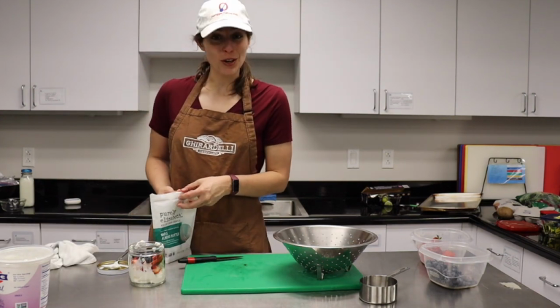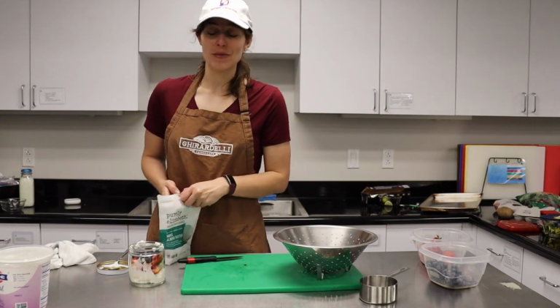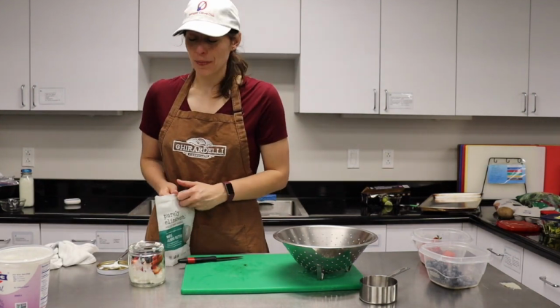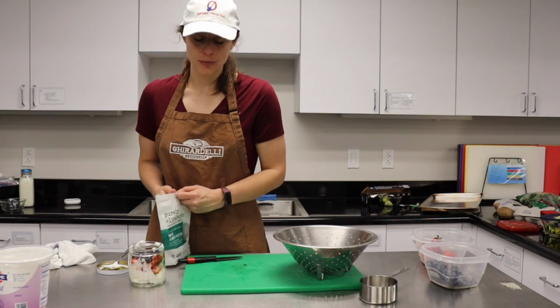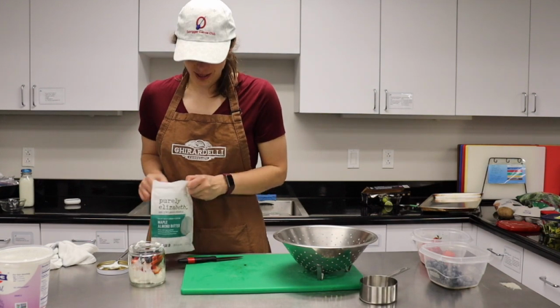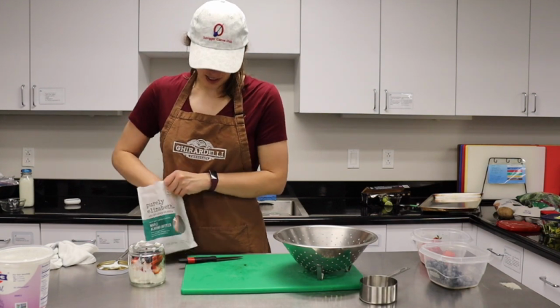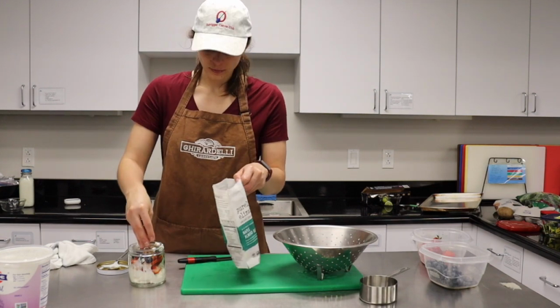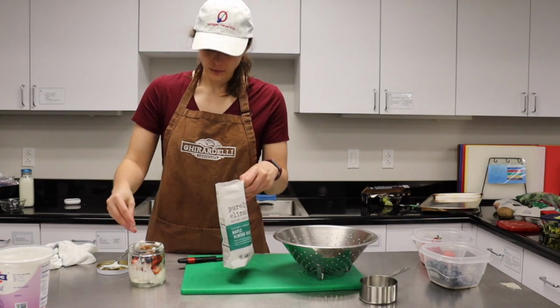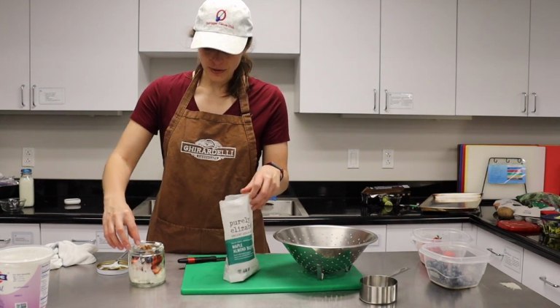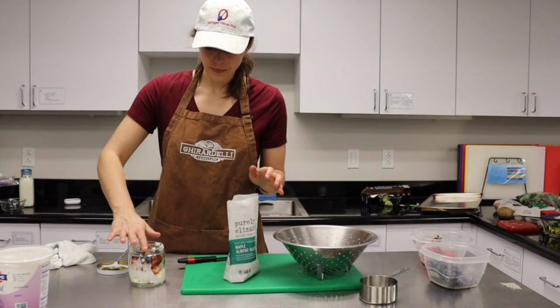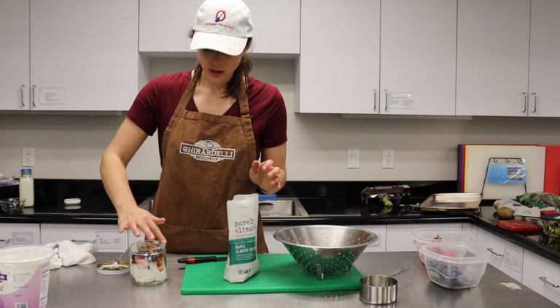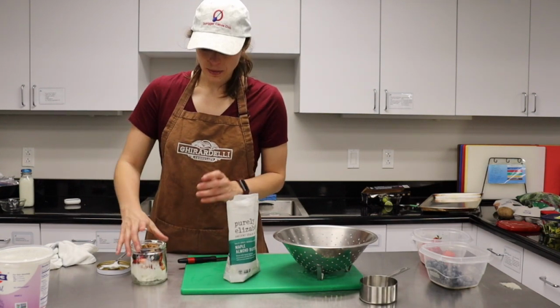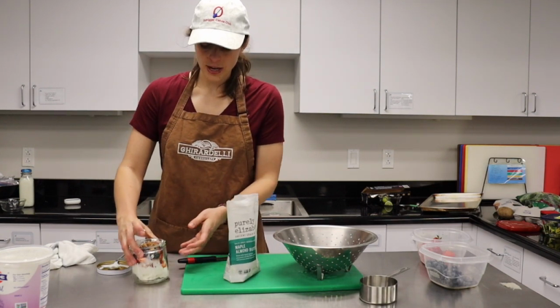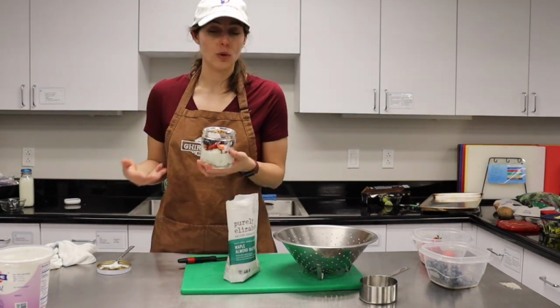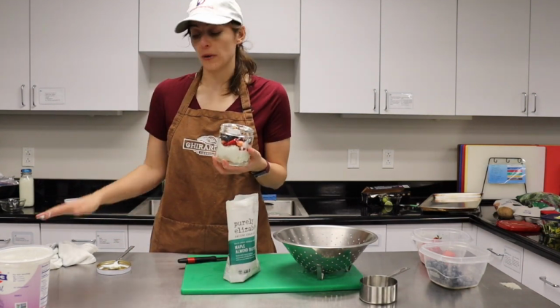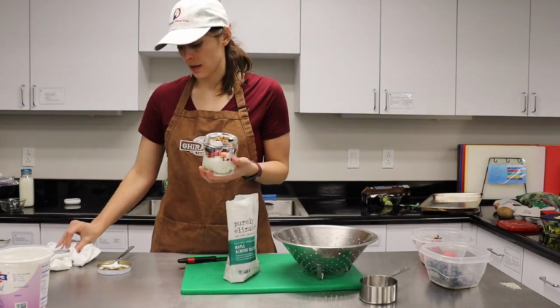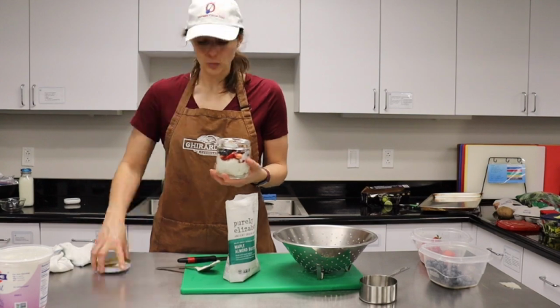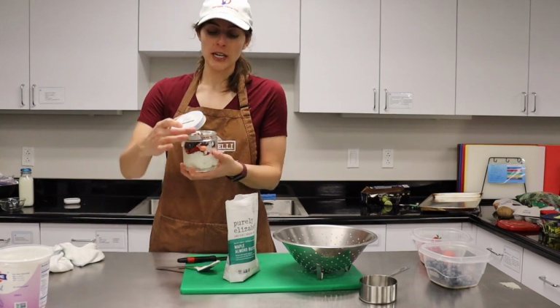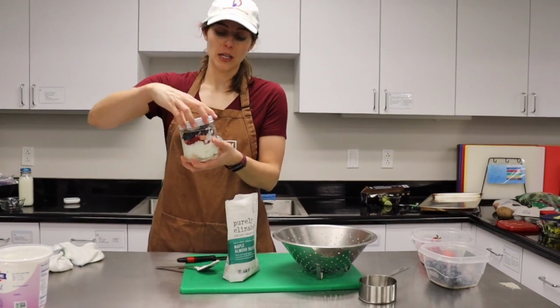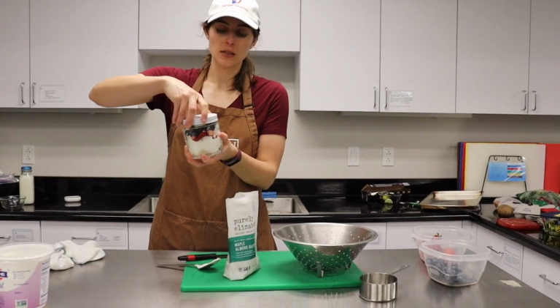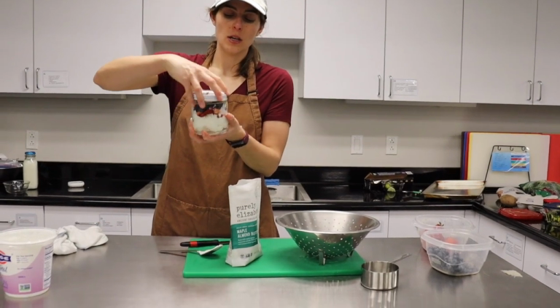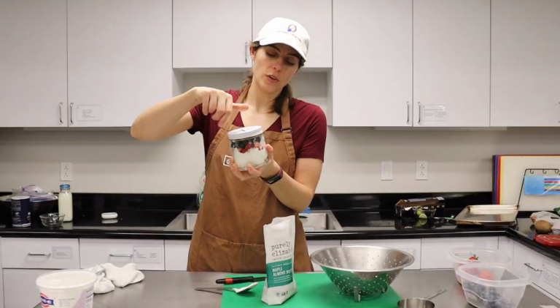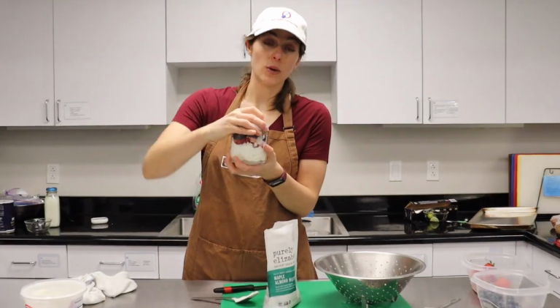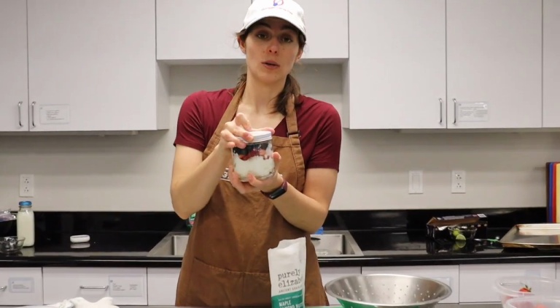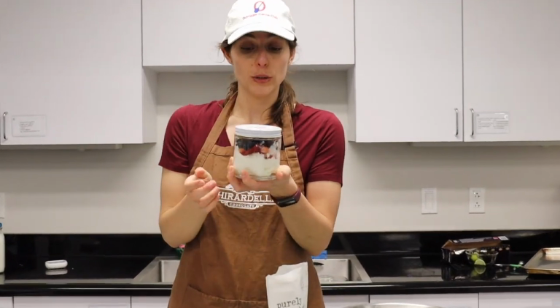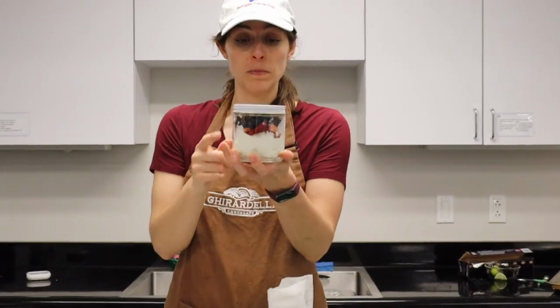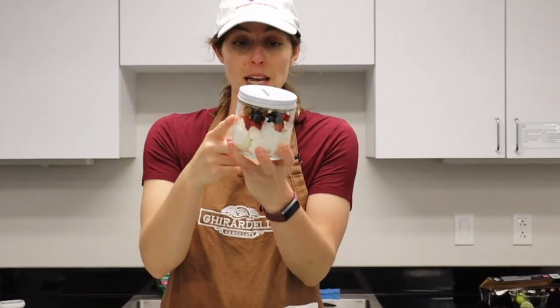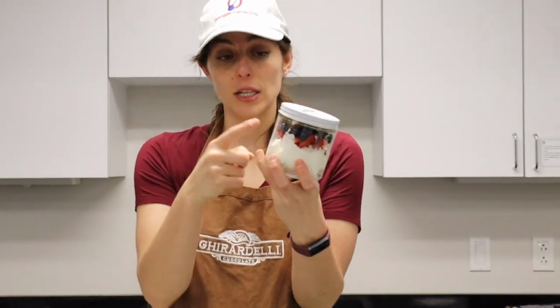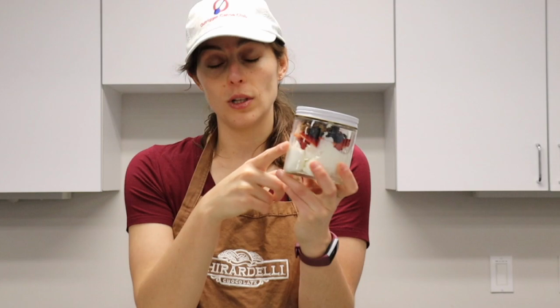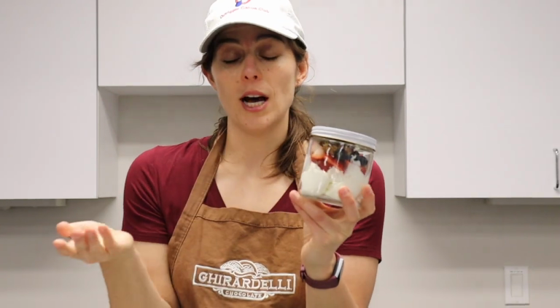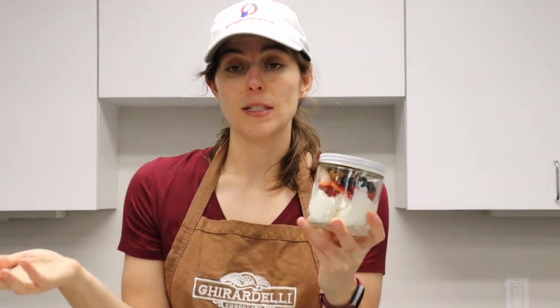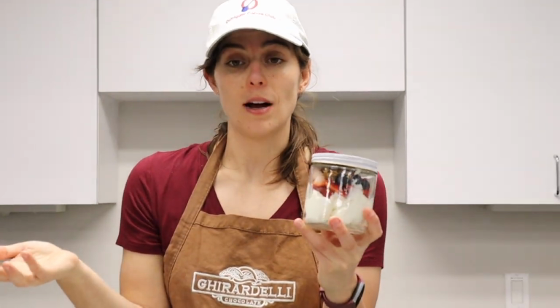Then take some granola — your favorite toppings, you can use seeds or nuts. There you have it, a parfait! If you're meal prepping, put a lid on it and it'll keep for about a week in the refrigerator. If you leave the granola on top it makes it less soggy.